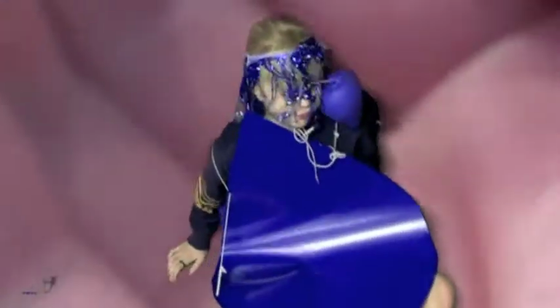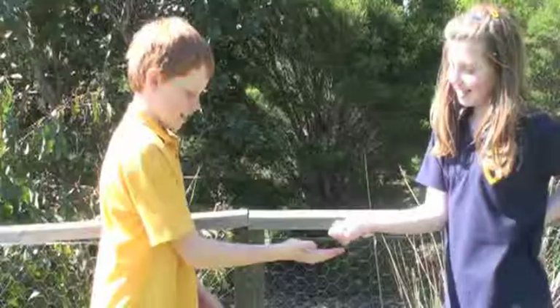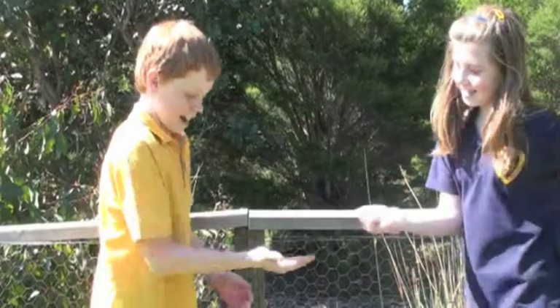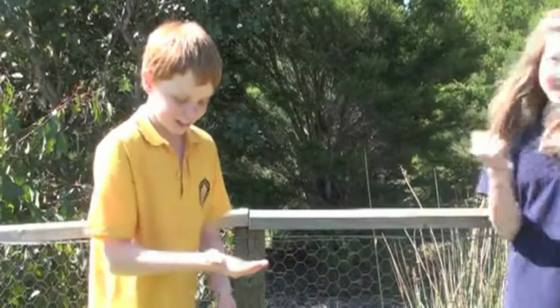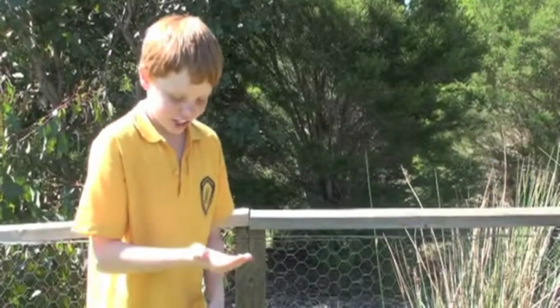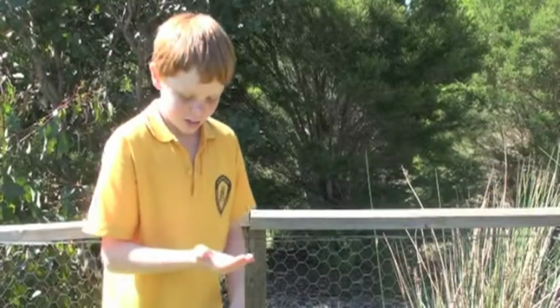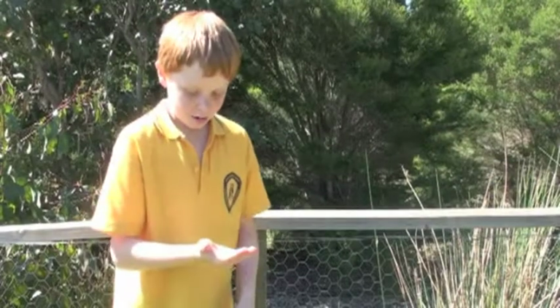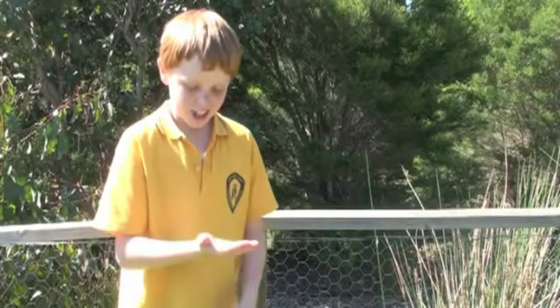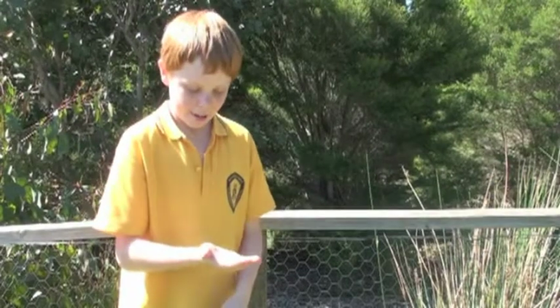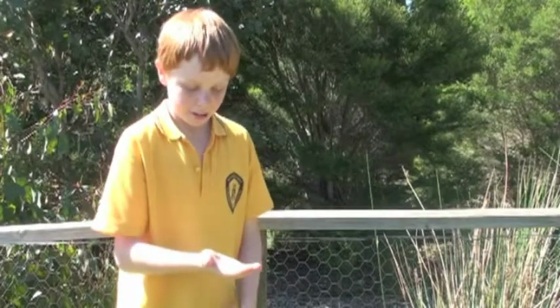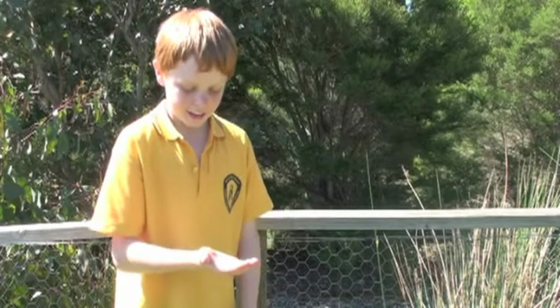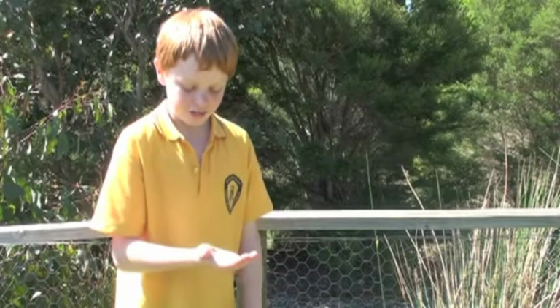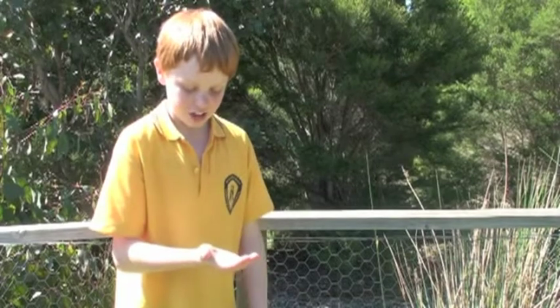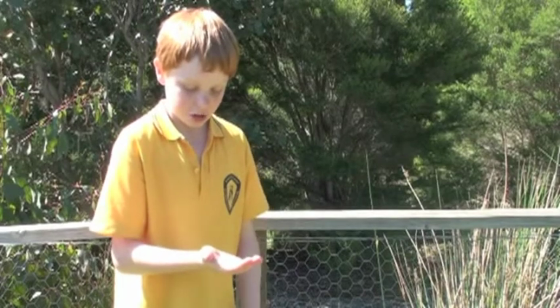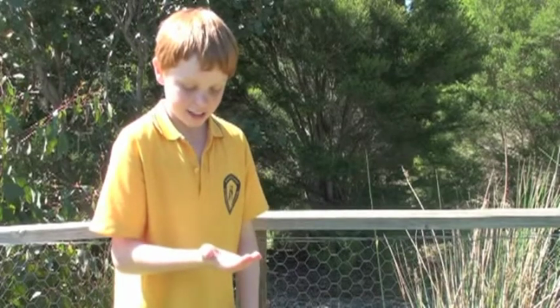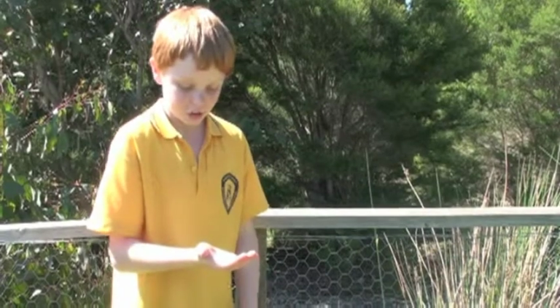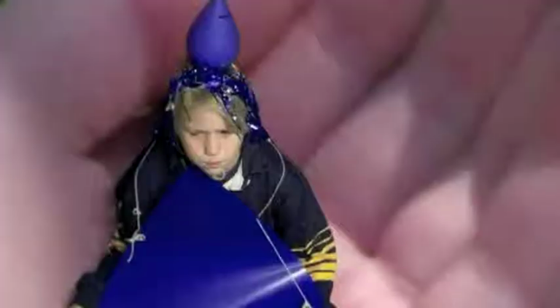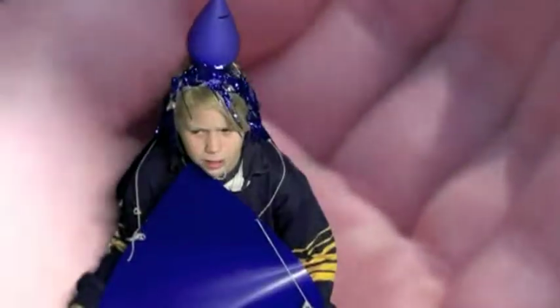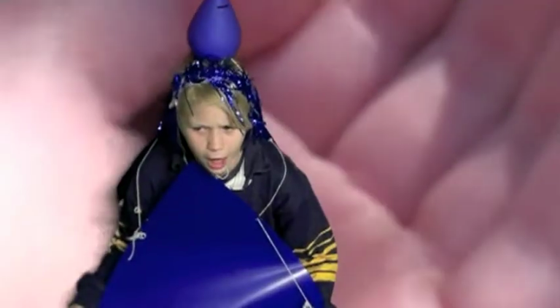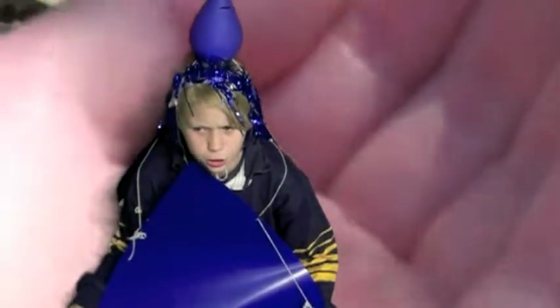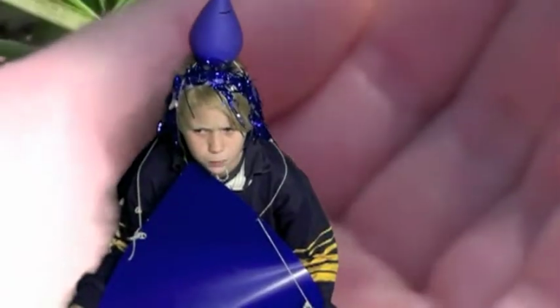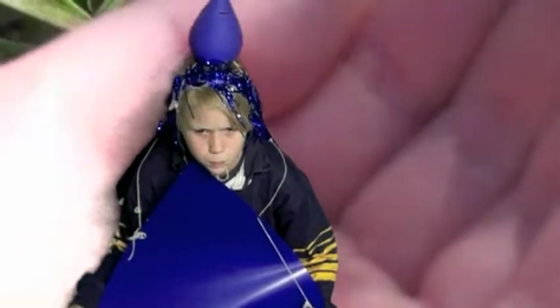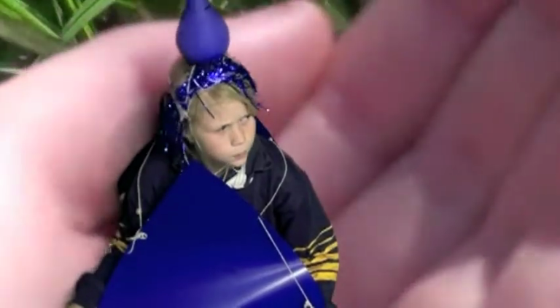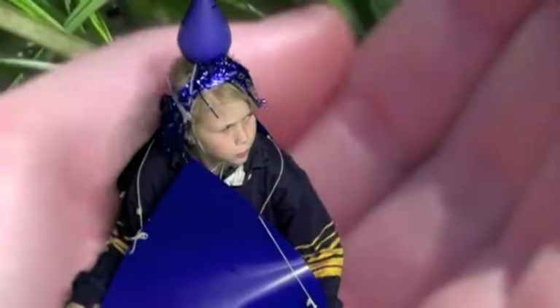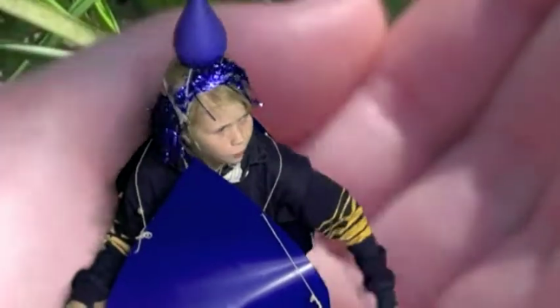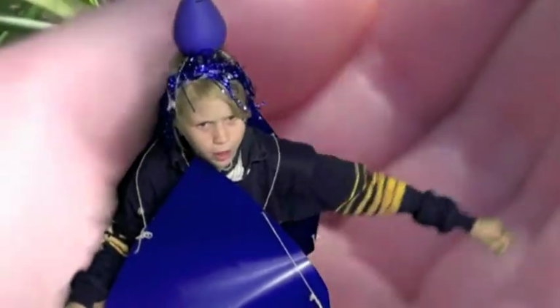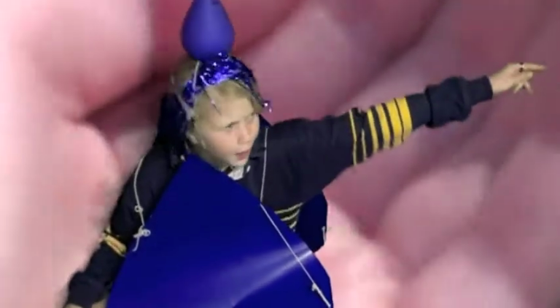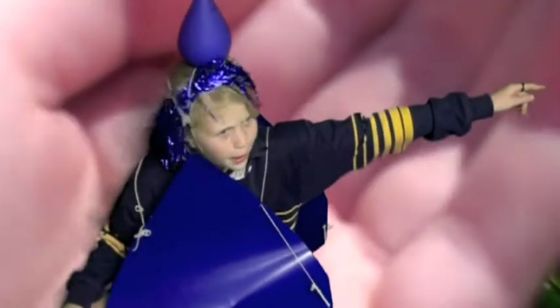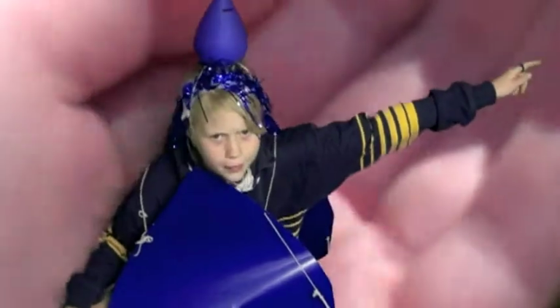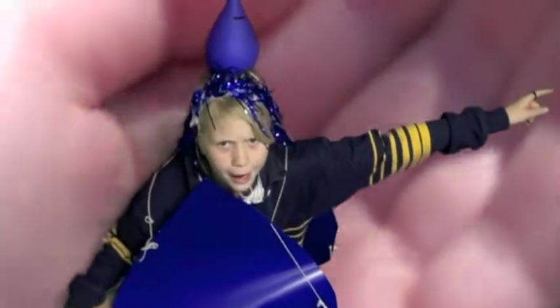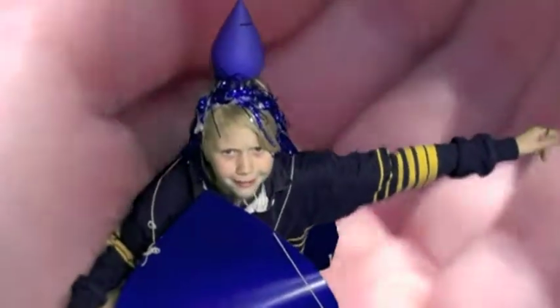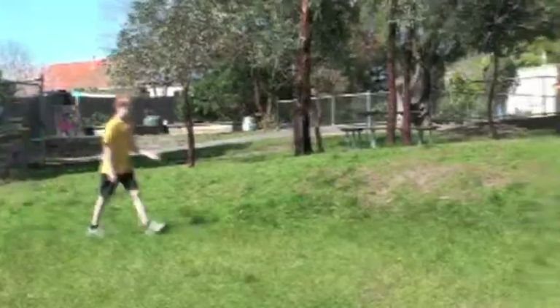Hey little raindrop, want to check out where all the other little raindrops go in our school? Yes I do! What's that over there? Take me over there!